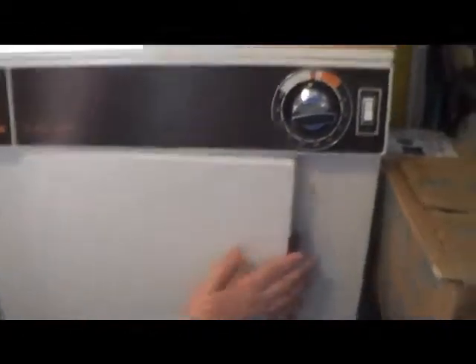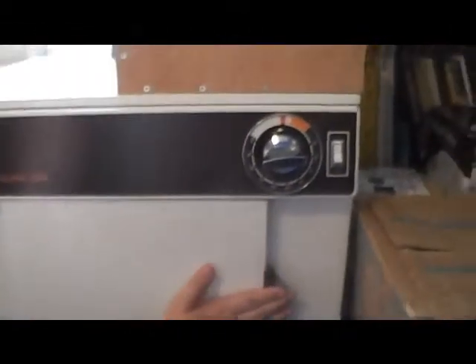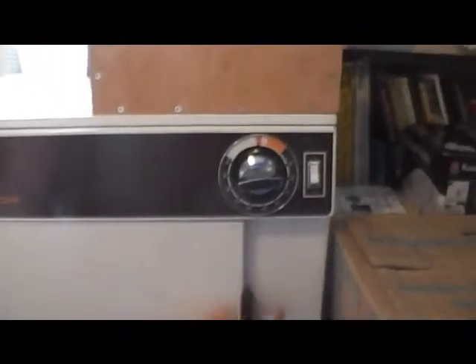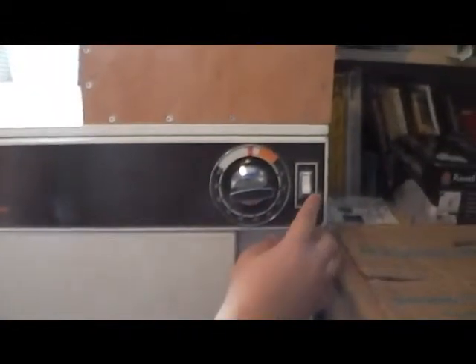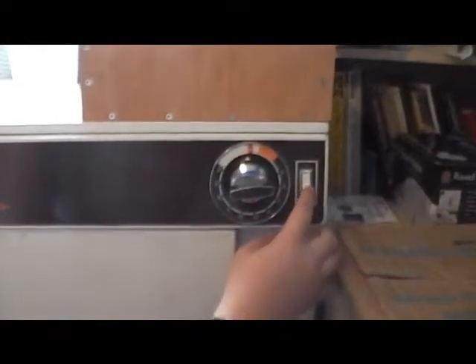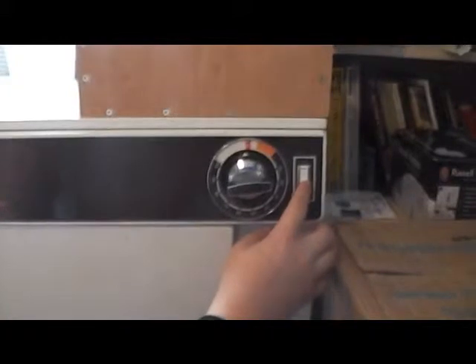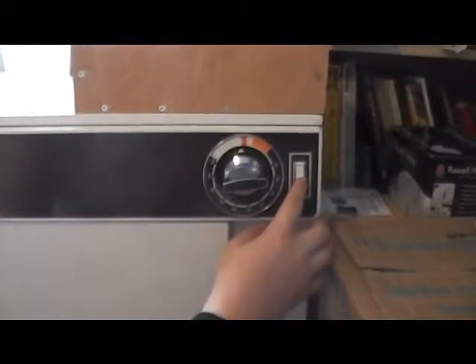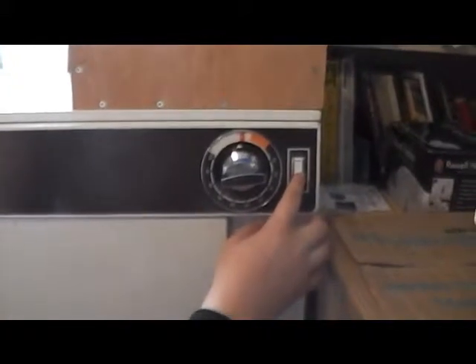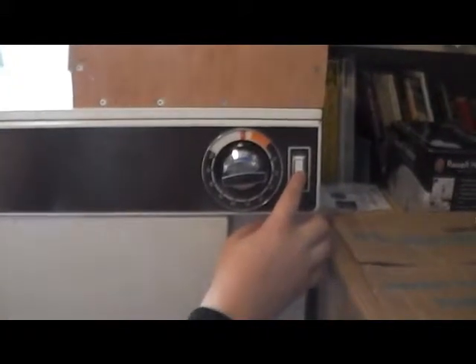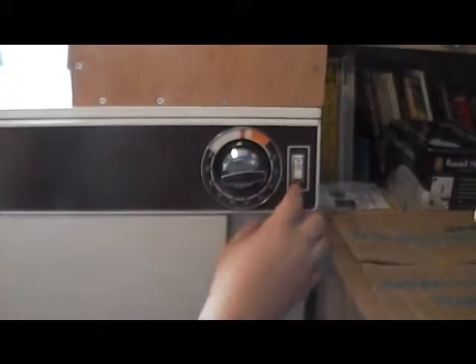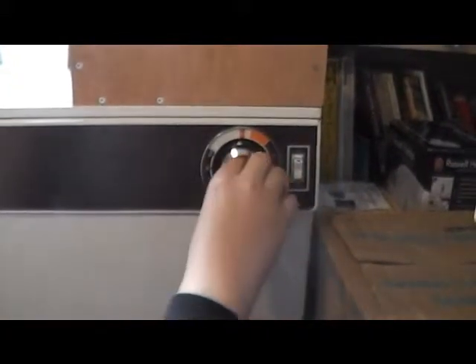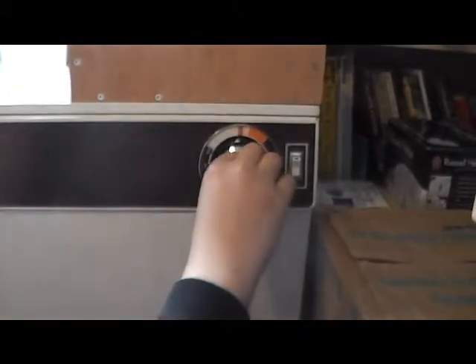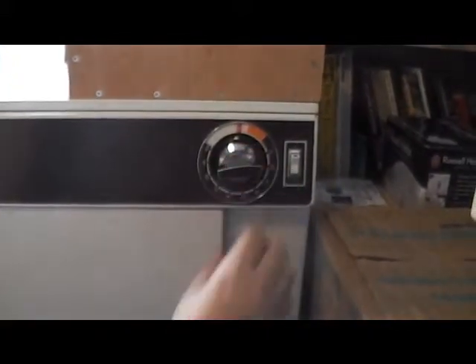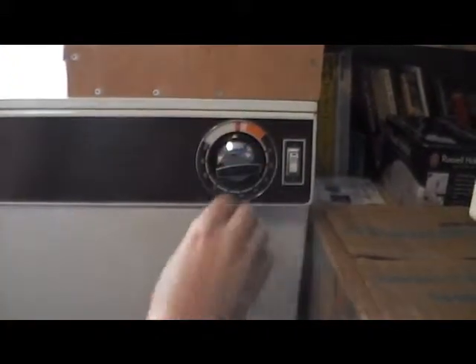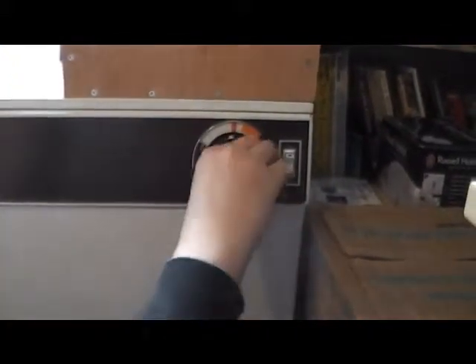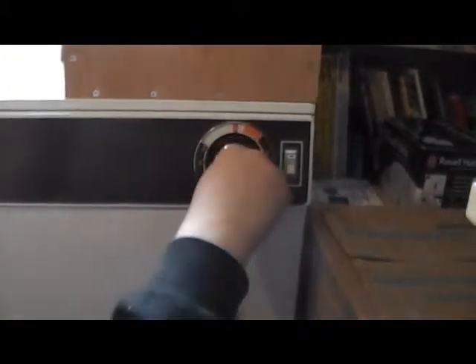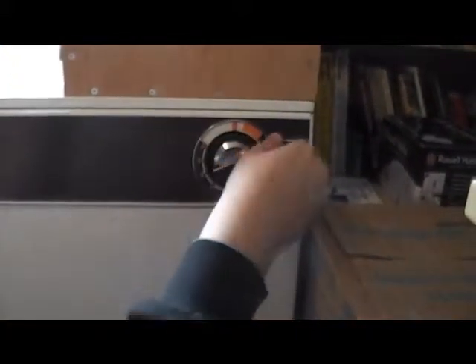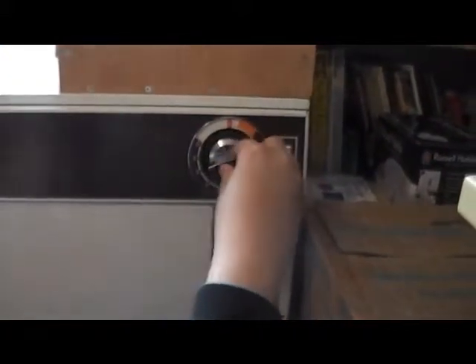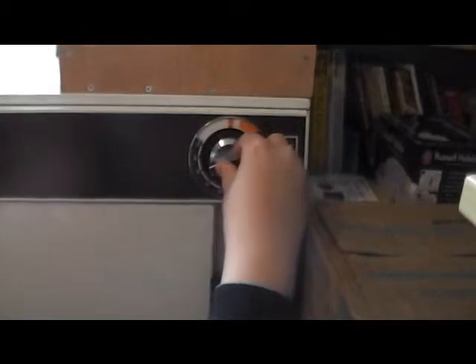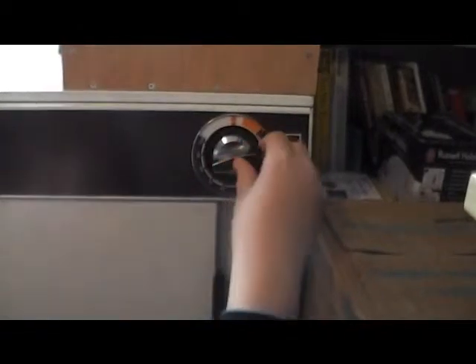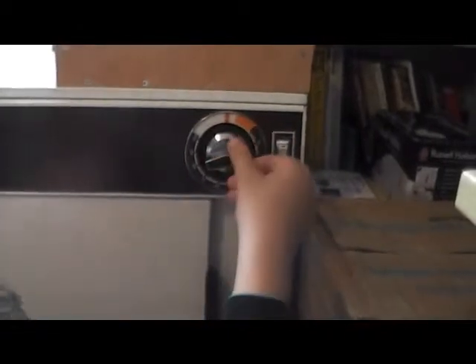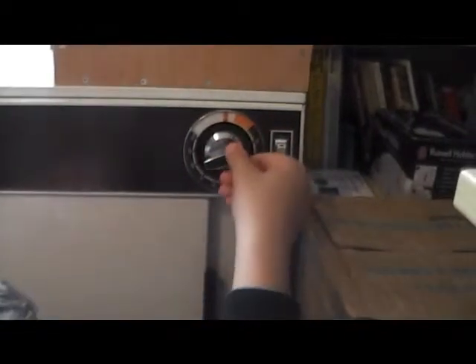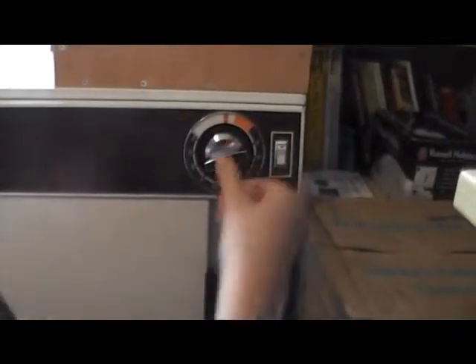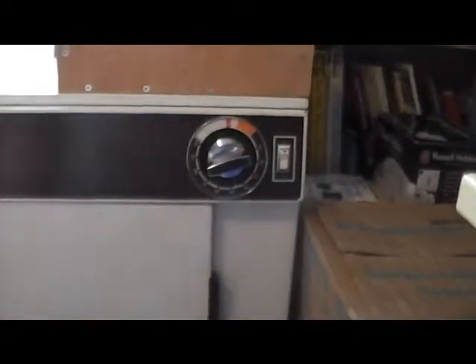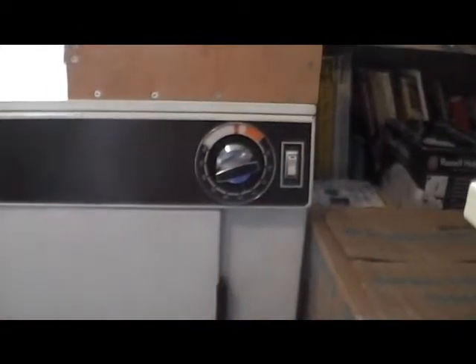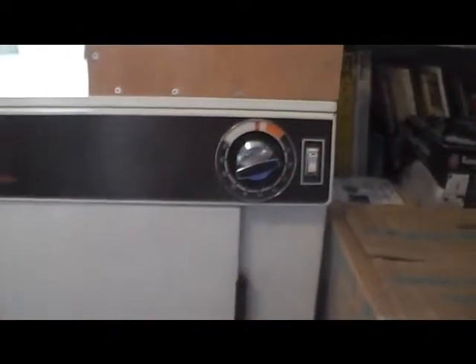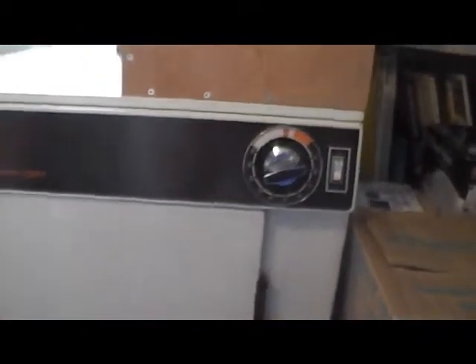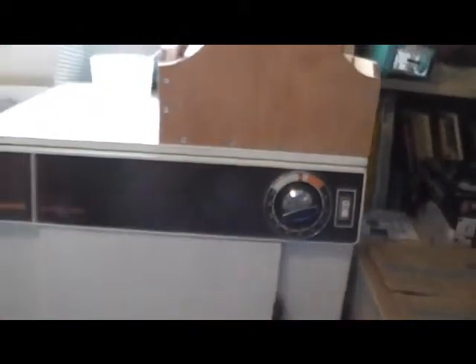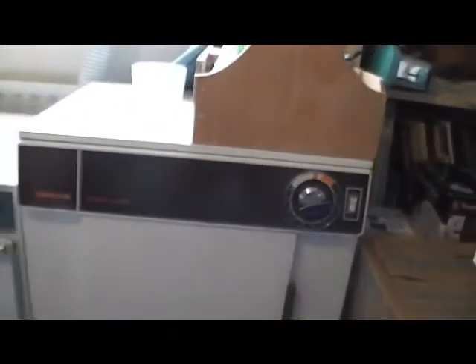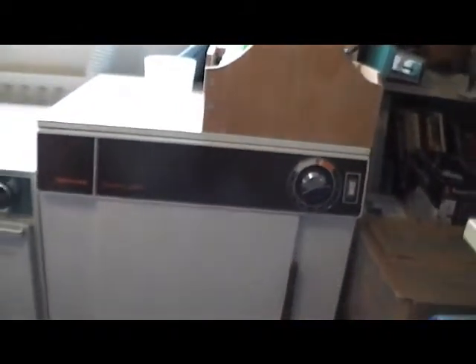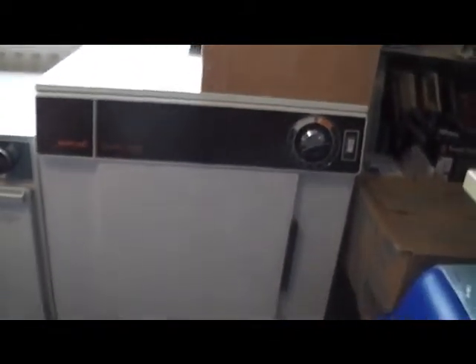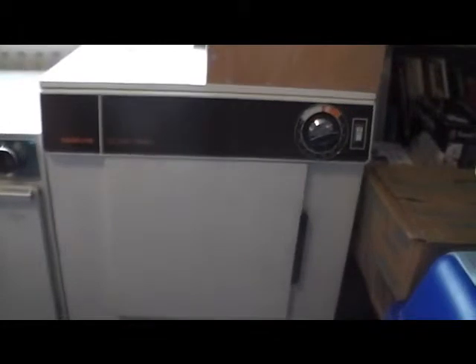And then, high heat? Yeah. High on how many minutes? 50 minutes. 45. Yeah, that's grand. Lovely job. And we're off. We are.